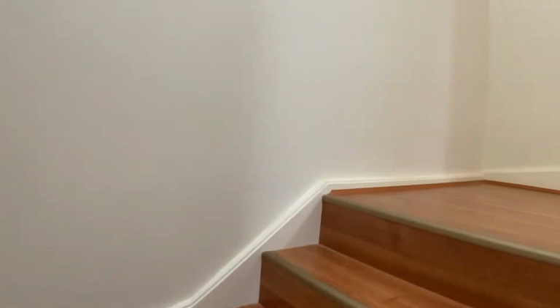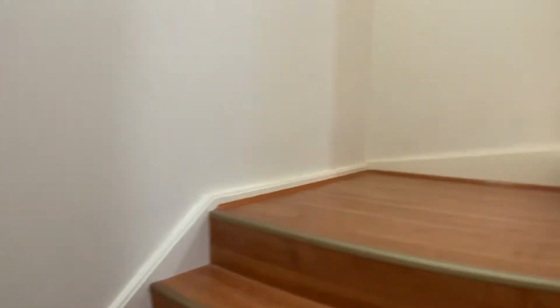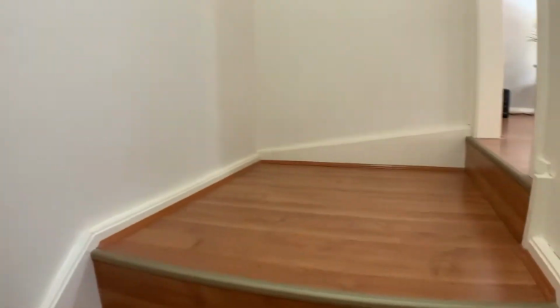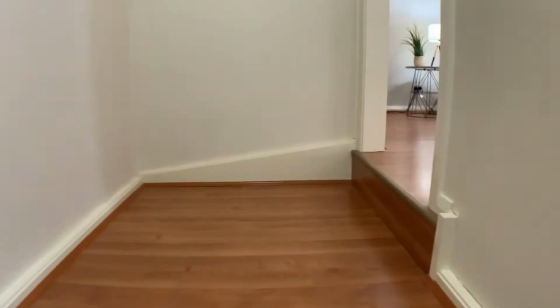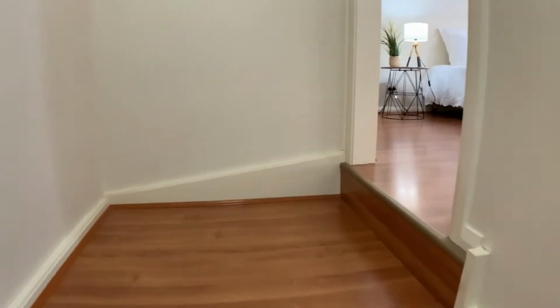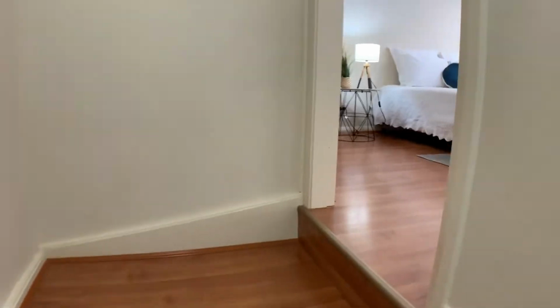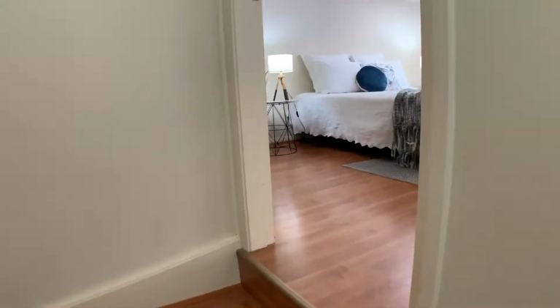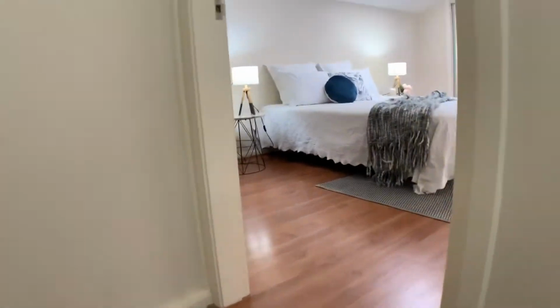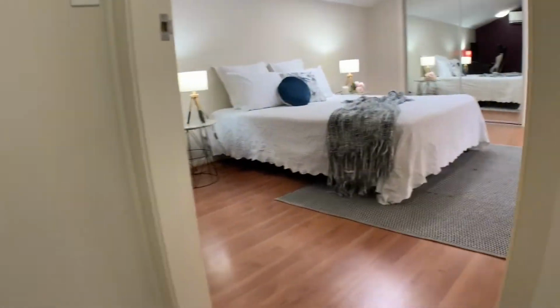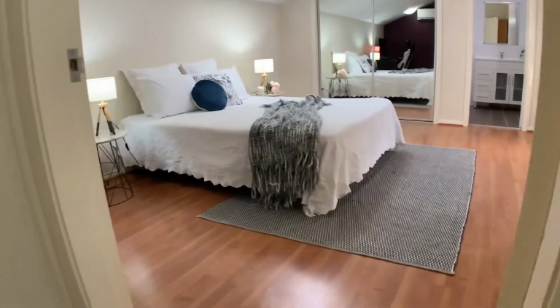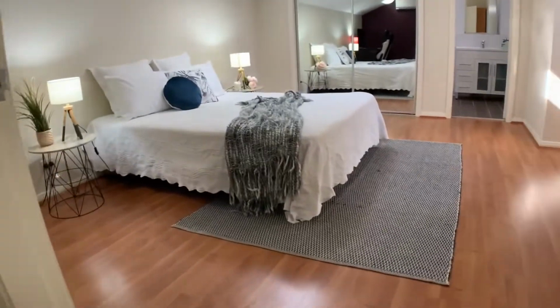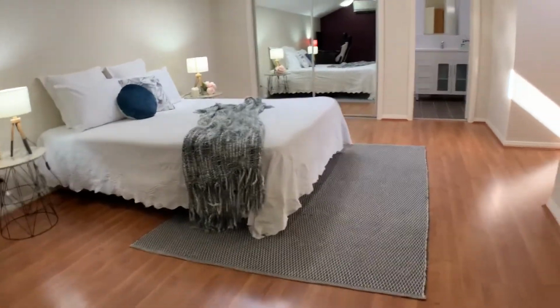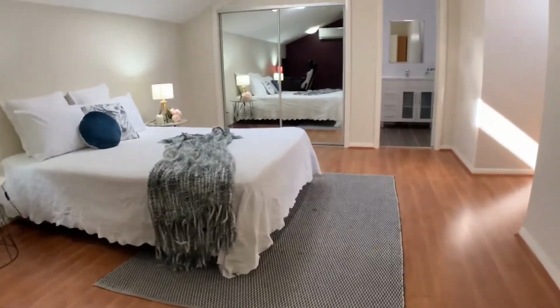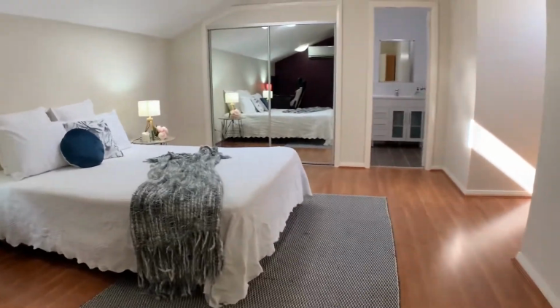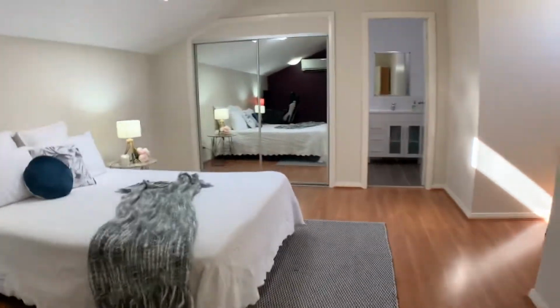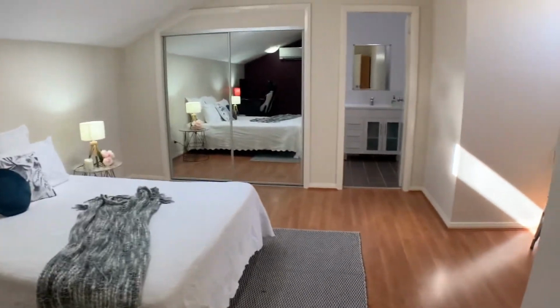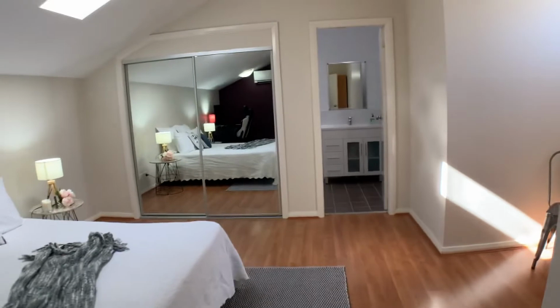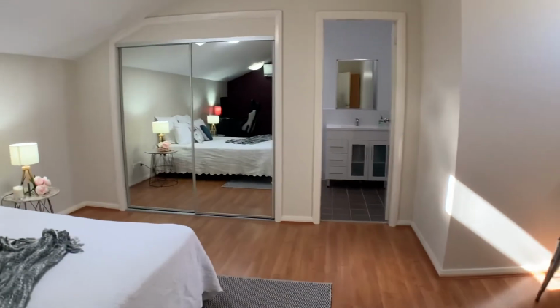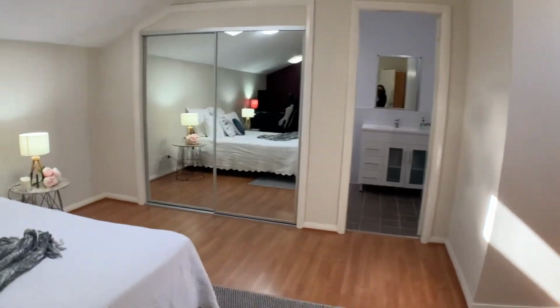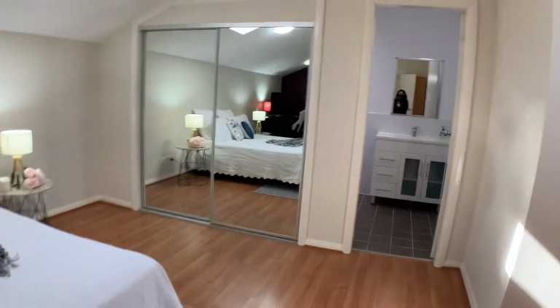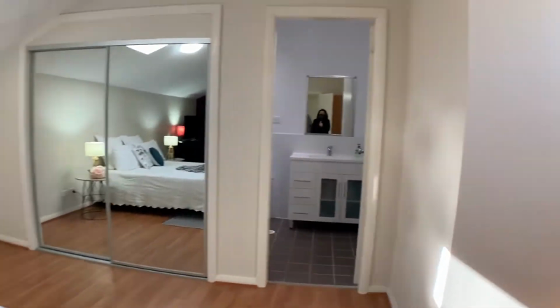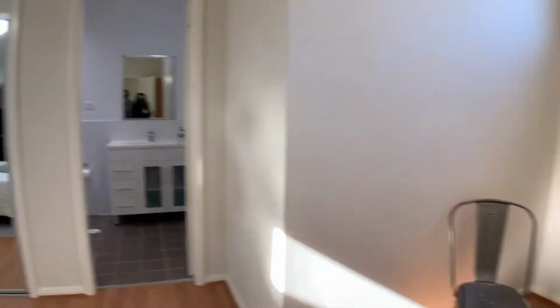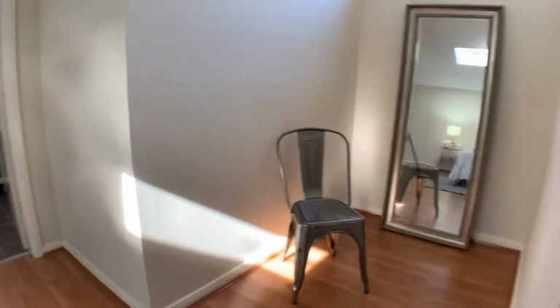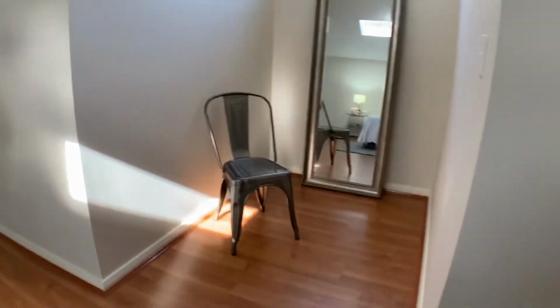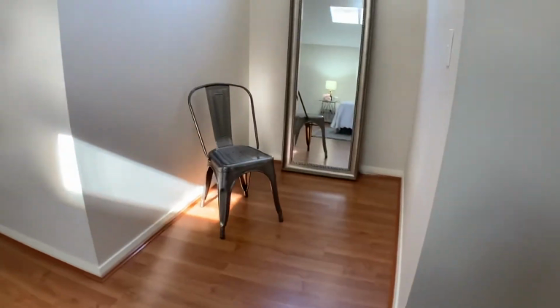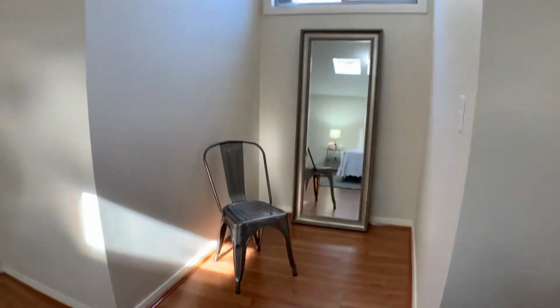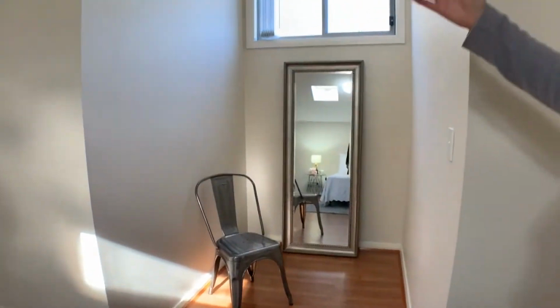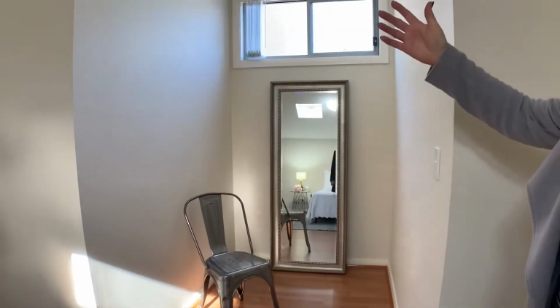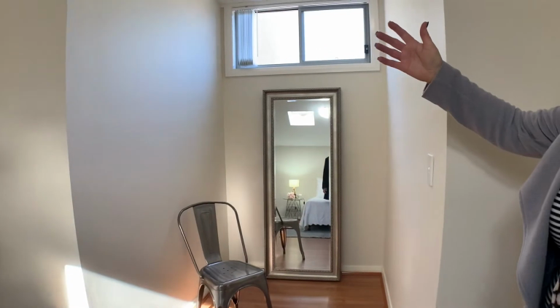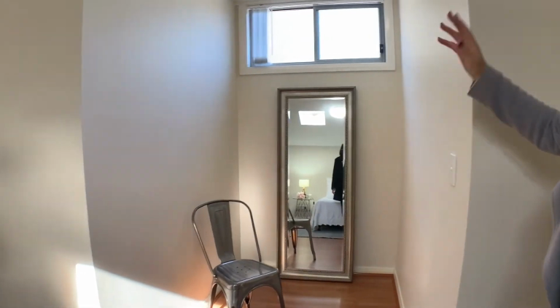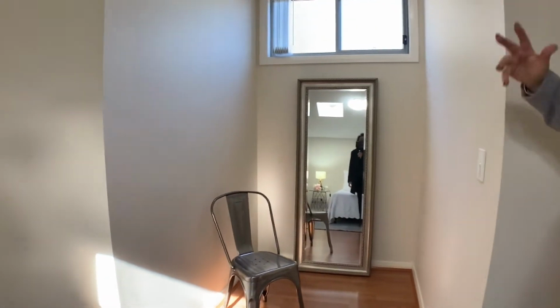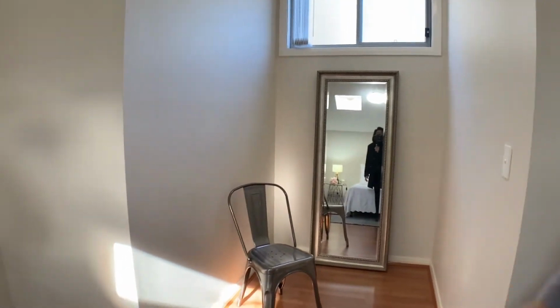This is where your master bedroom is, with ensuite. It's like the parents' retreat — a lovely big space. This has potential to close off and make a walk-in robe if you wanted to, but it's nice having it open.